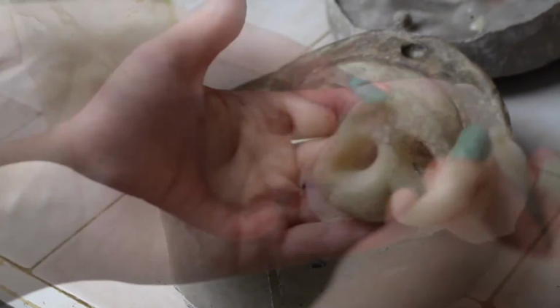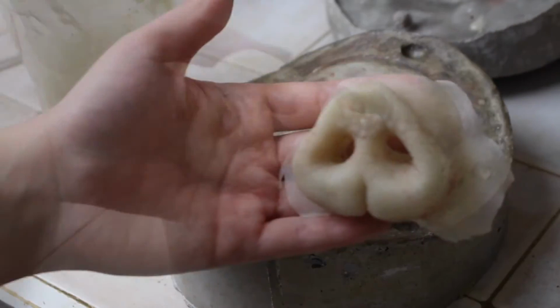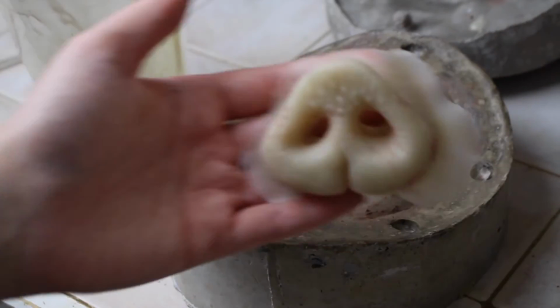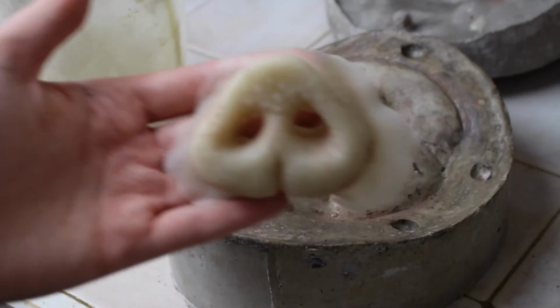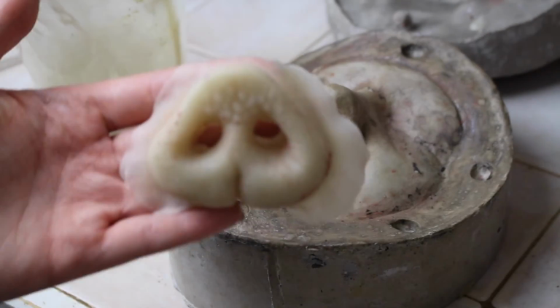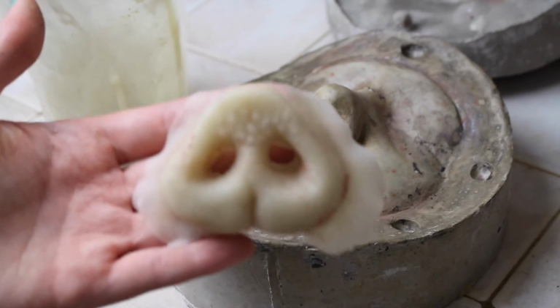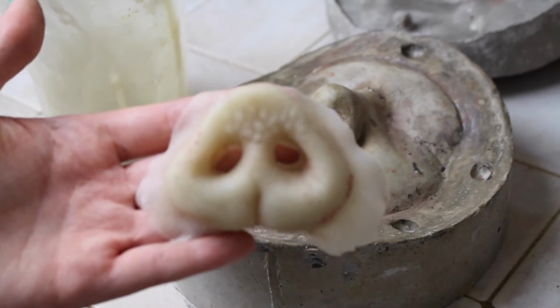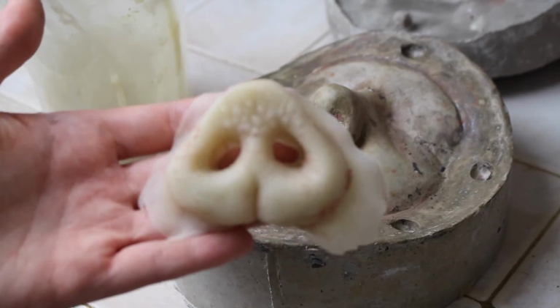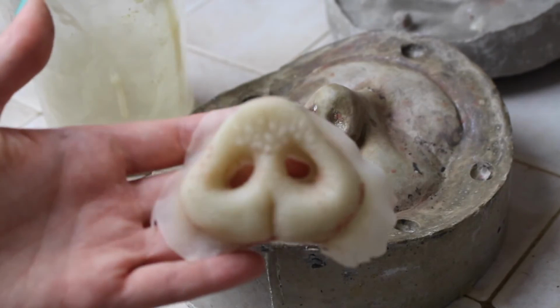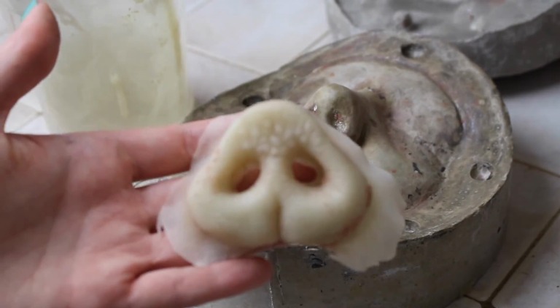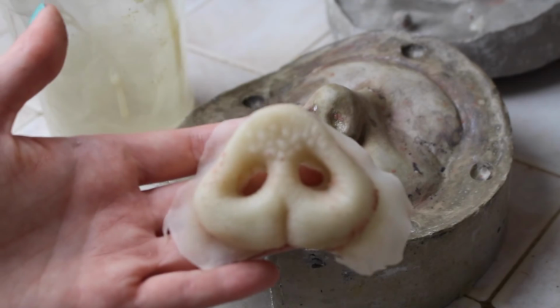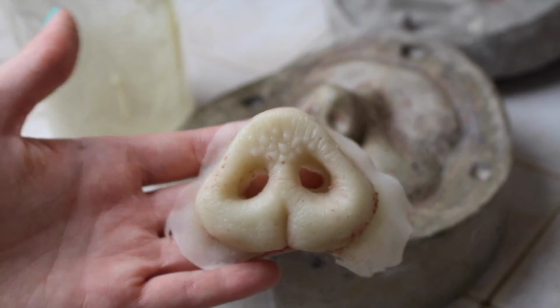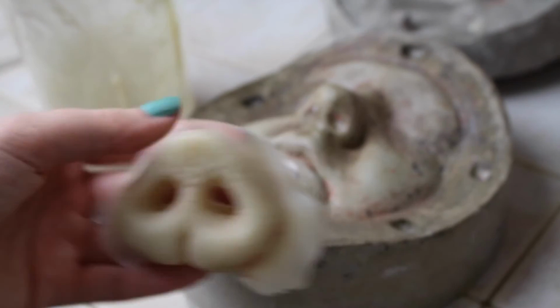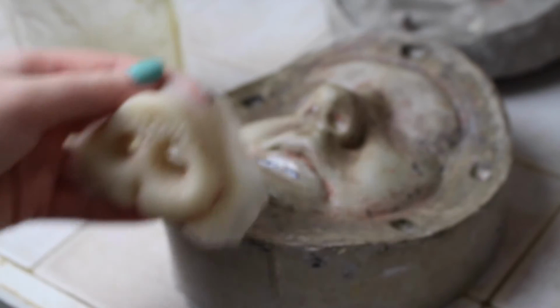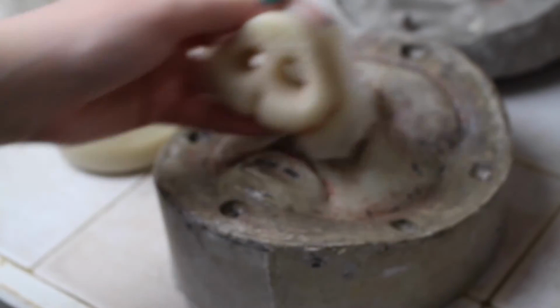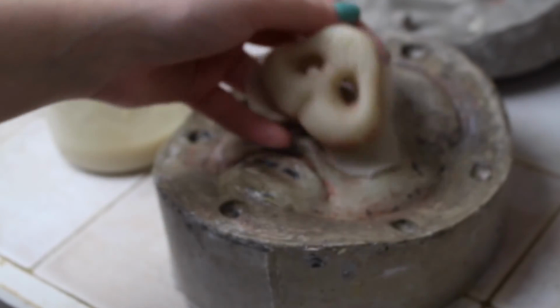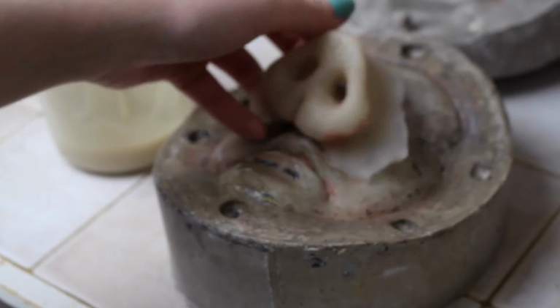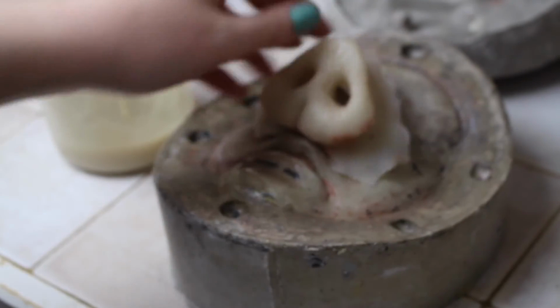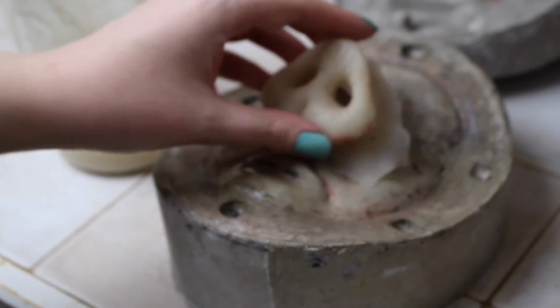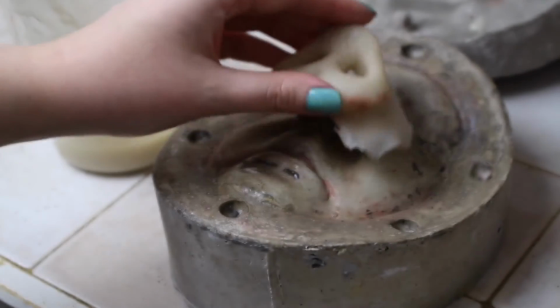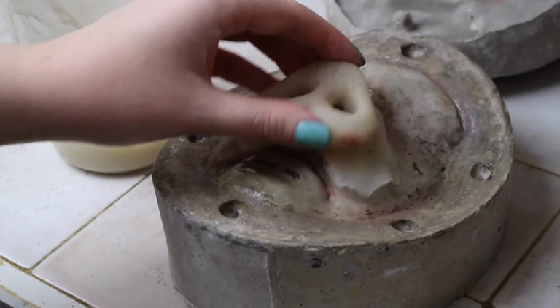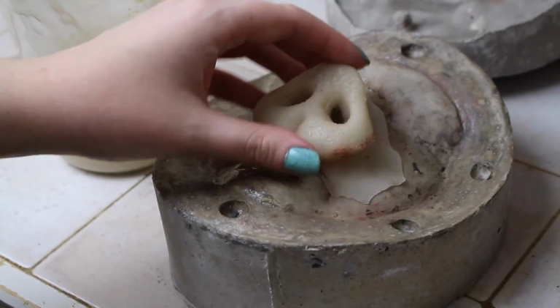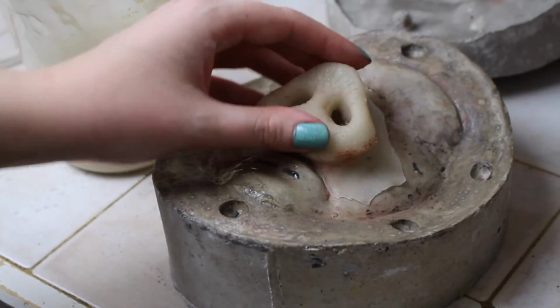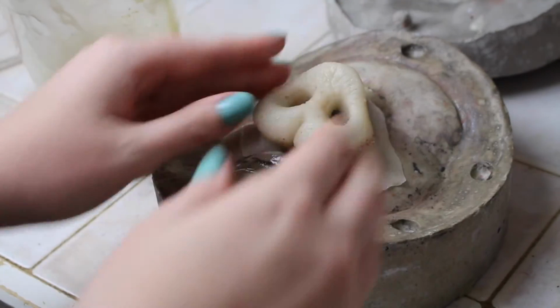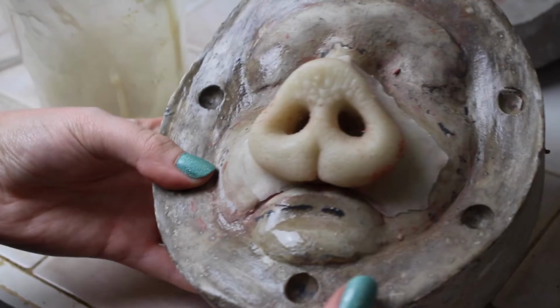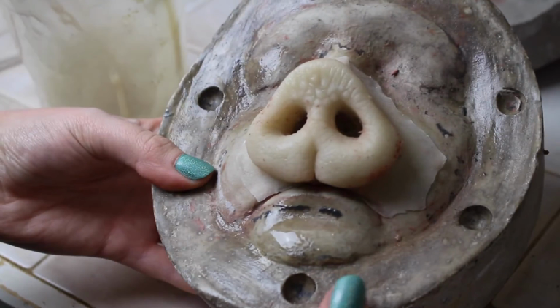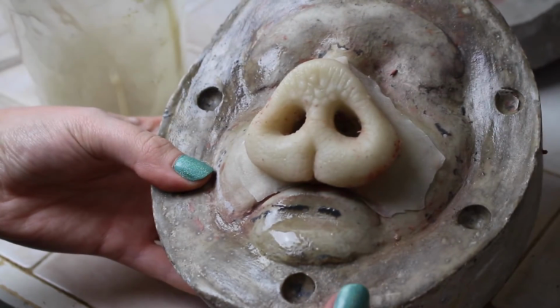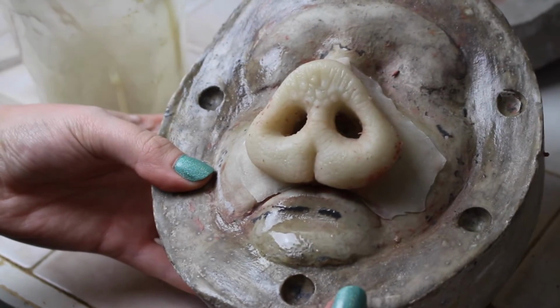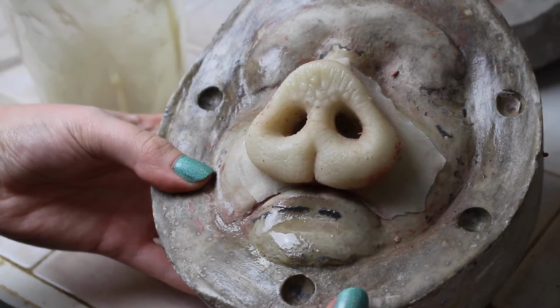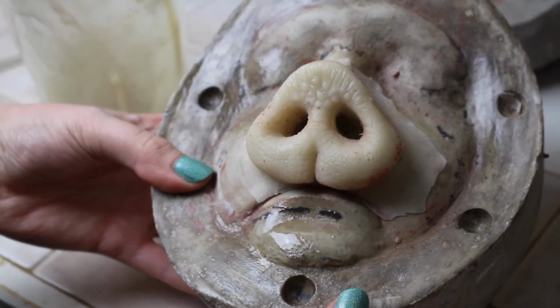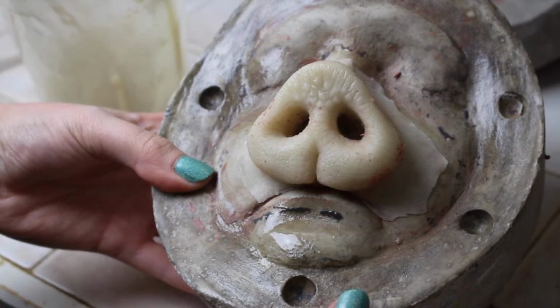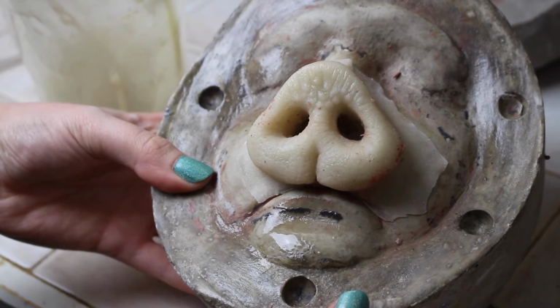And there's my finished piece. If you'd like to see how I apply my gelatin prosthetics, I'll have an annotation to one of my tutorials somewhere on the screen right about now.